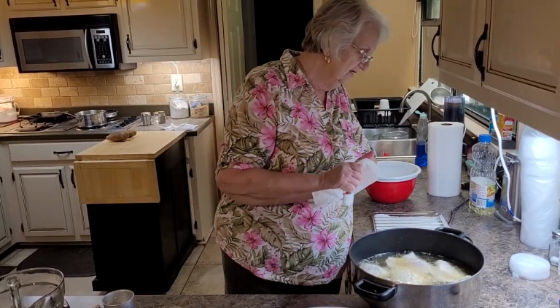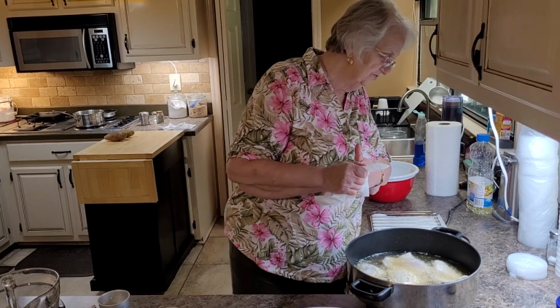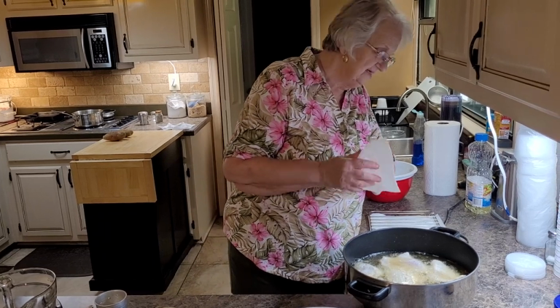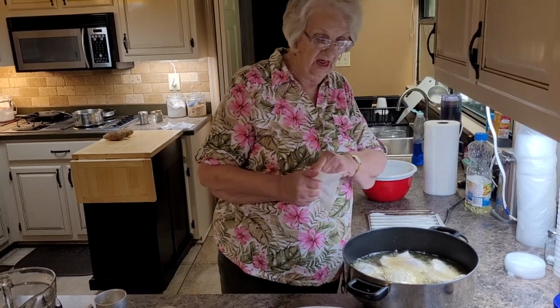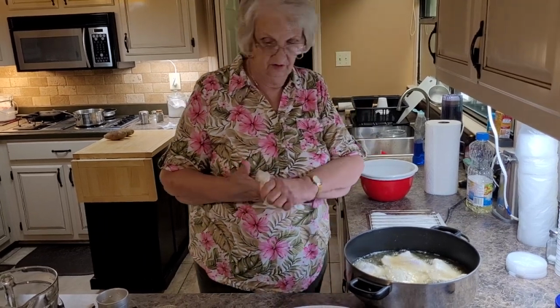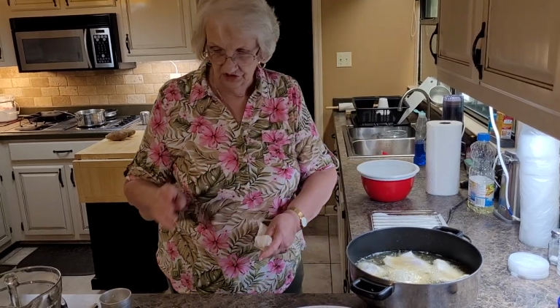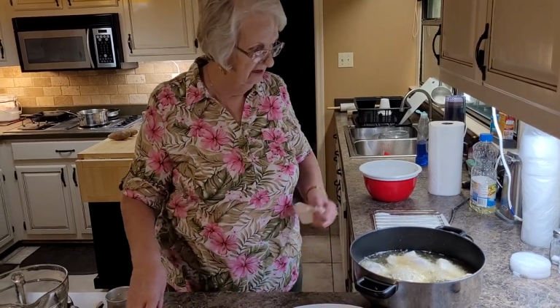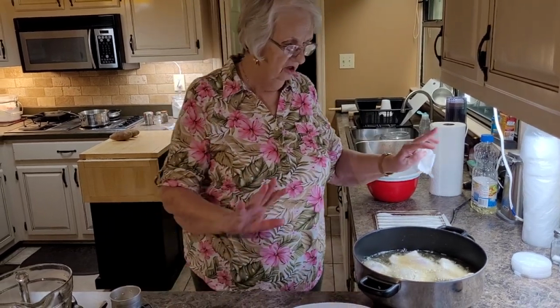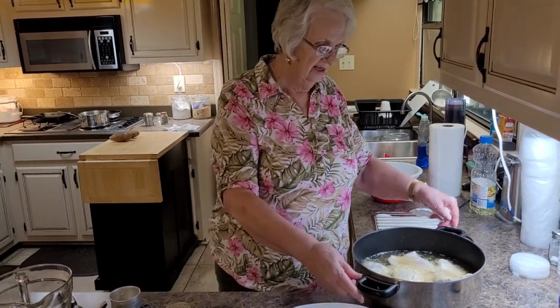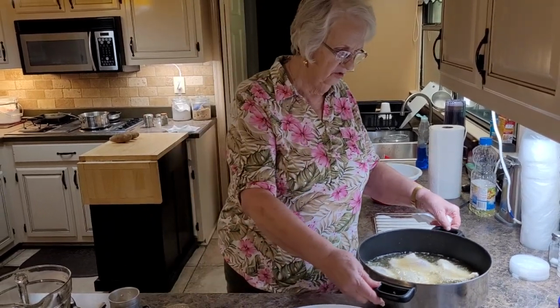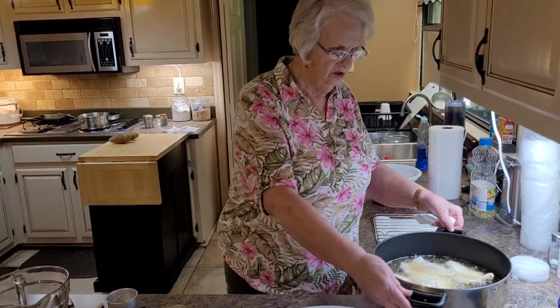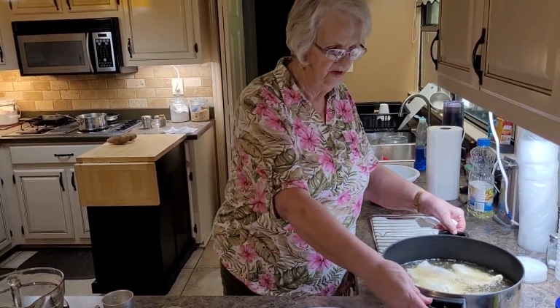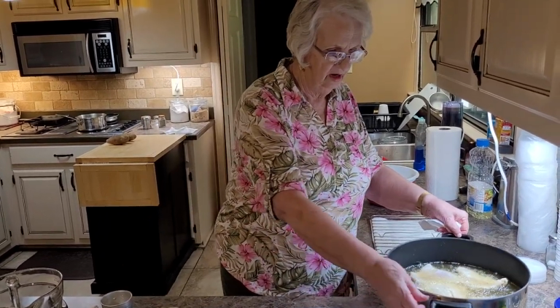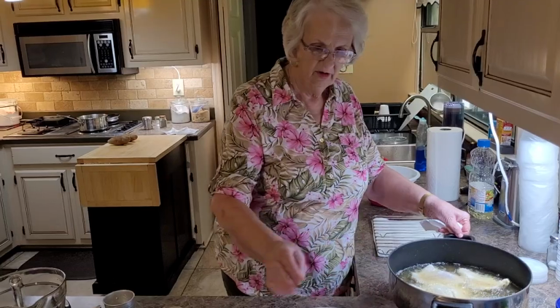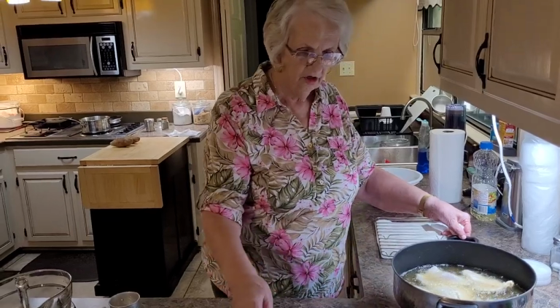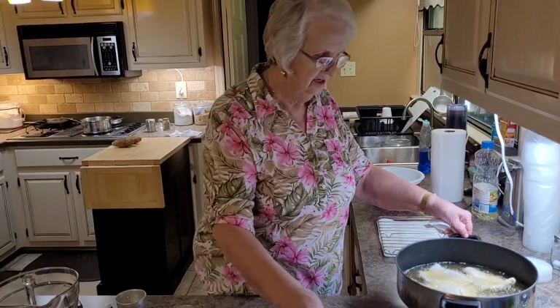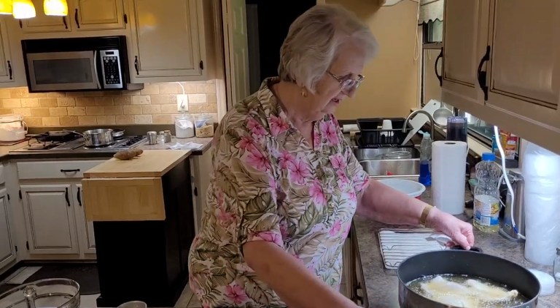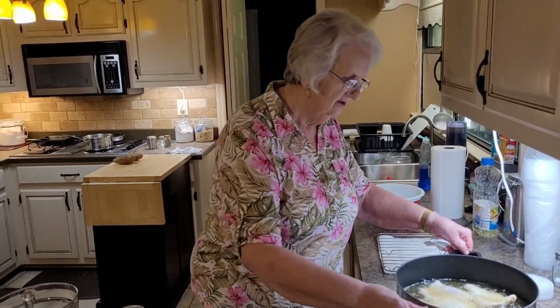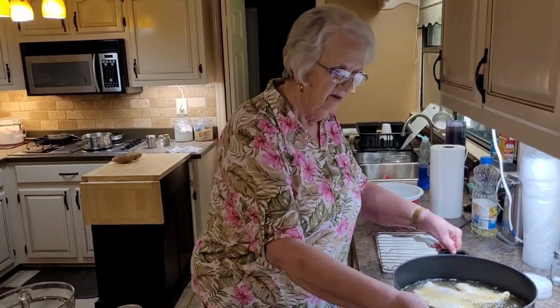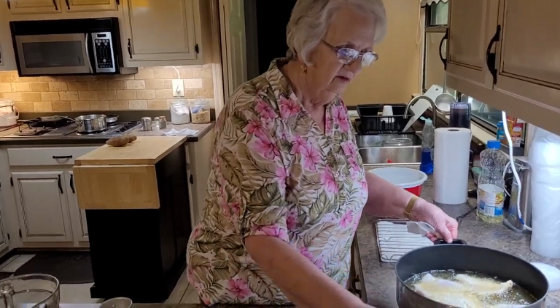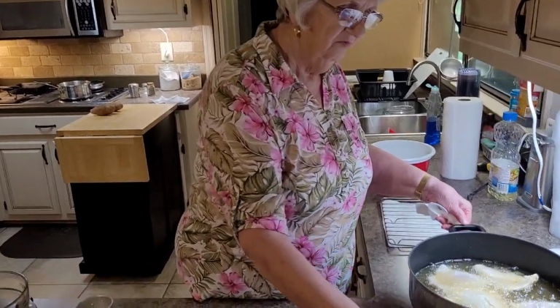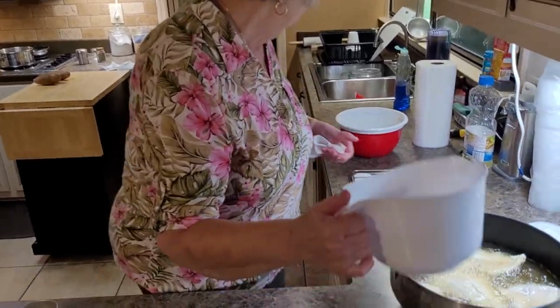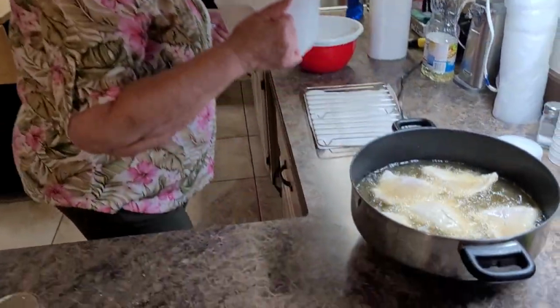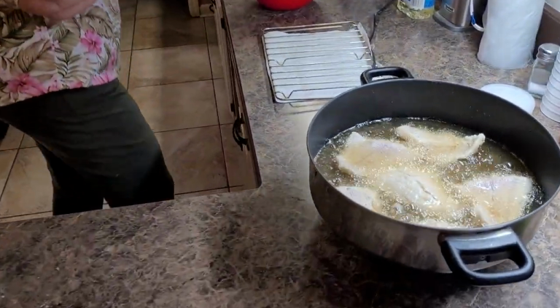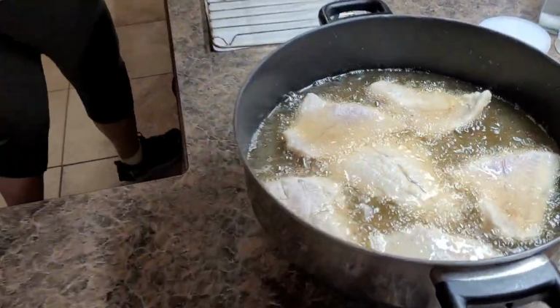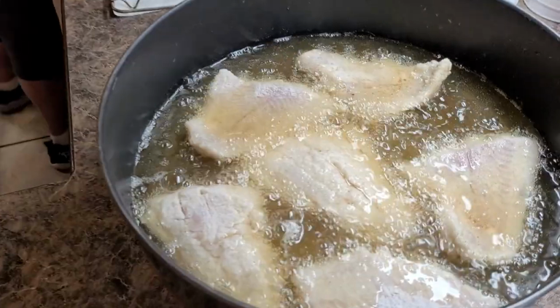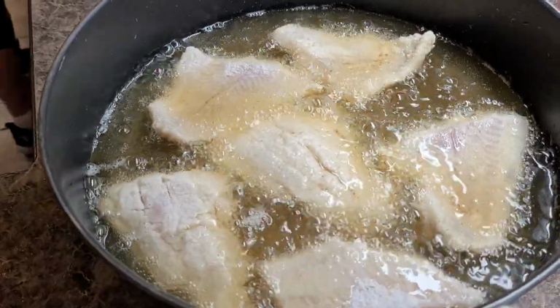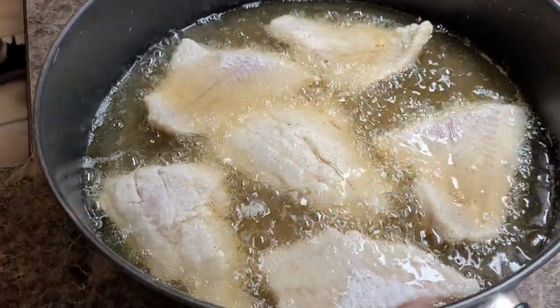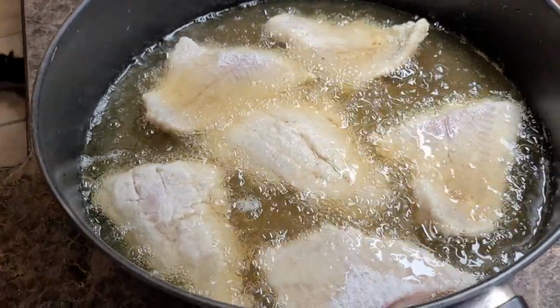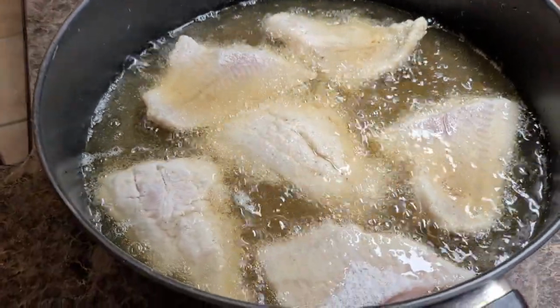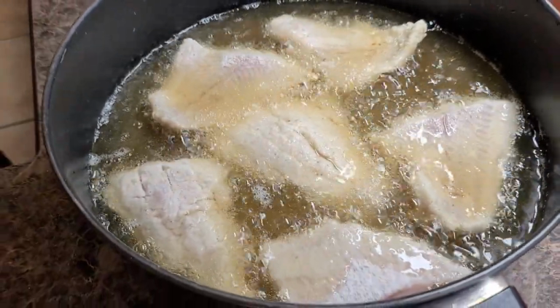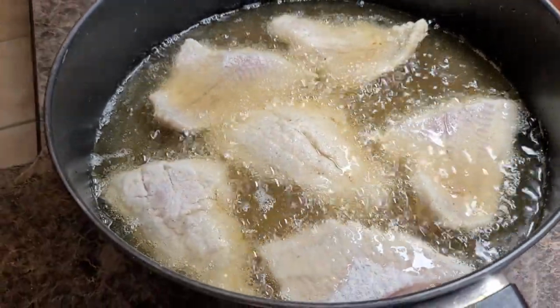I've got it on 375. So we're going to cook like that and we're going to do something else while we're cooking it, so I can look over here every once in a while. I'm sure you can hear it sizzling.